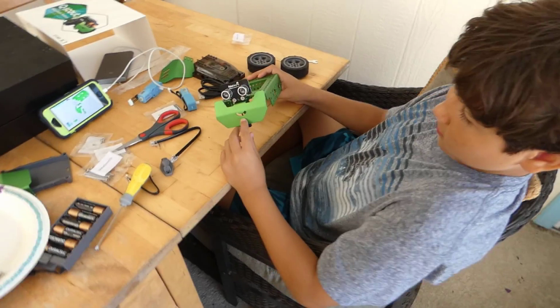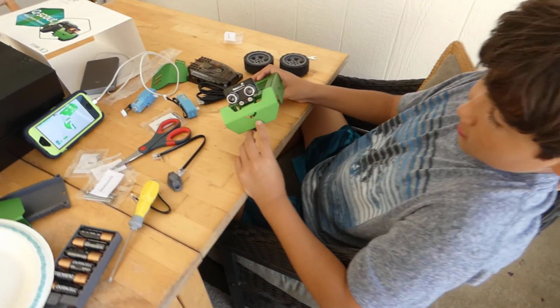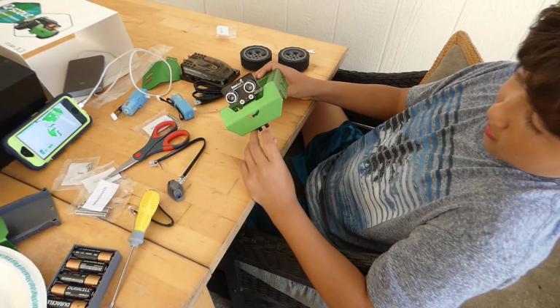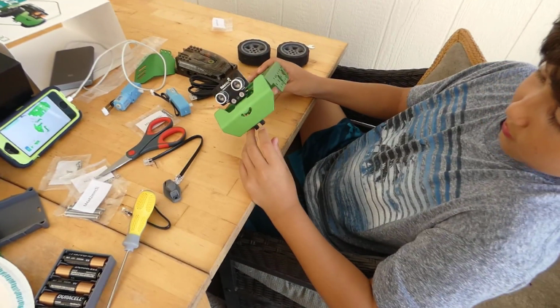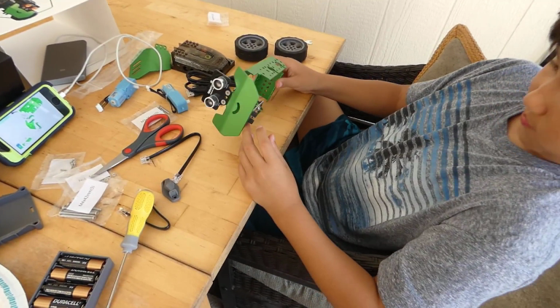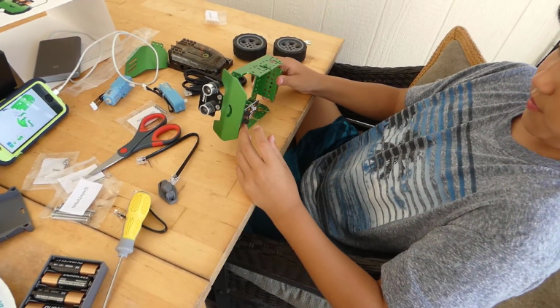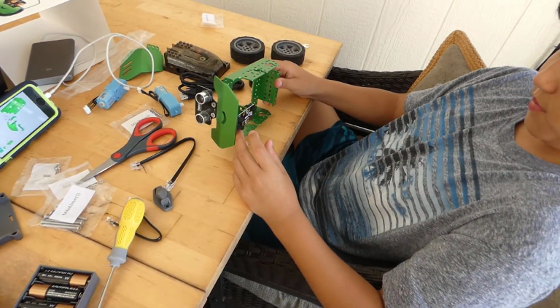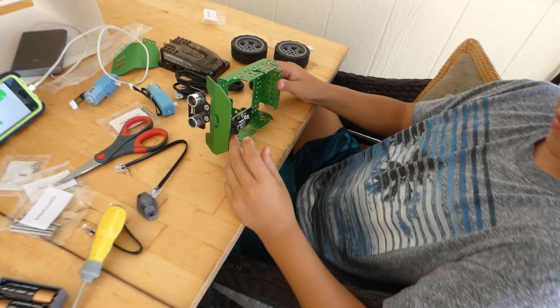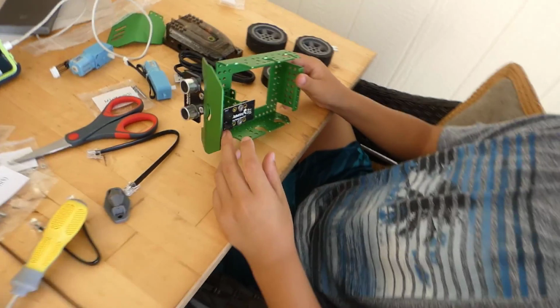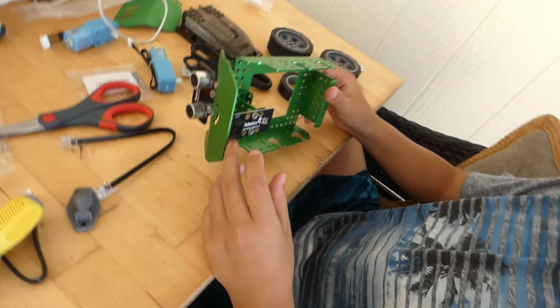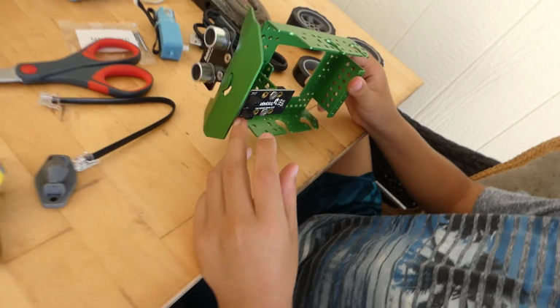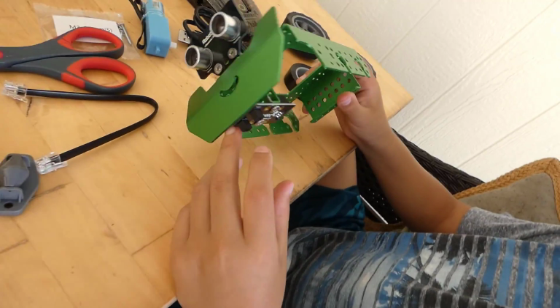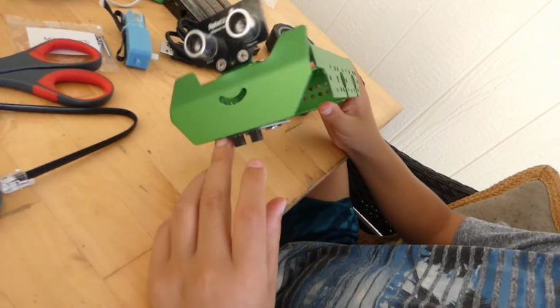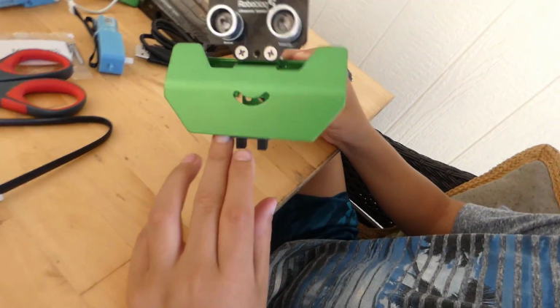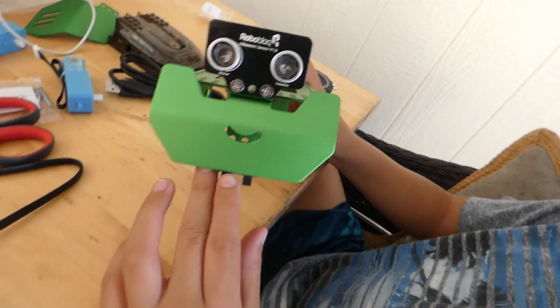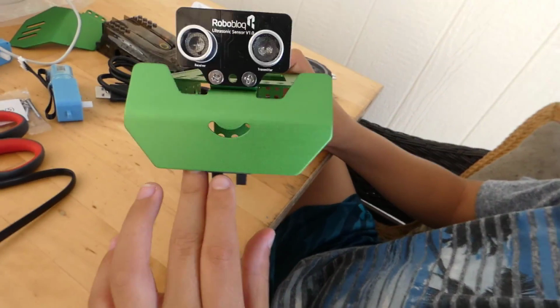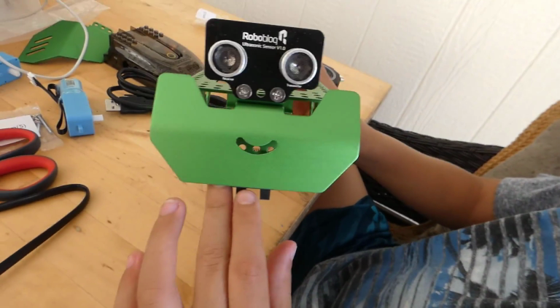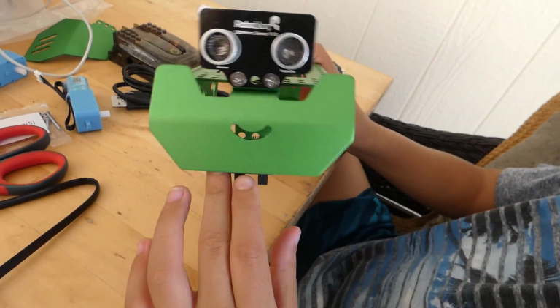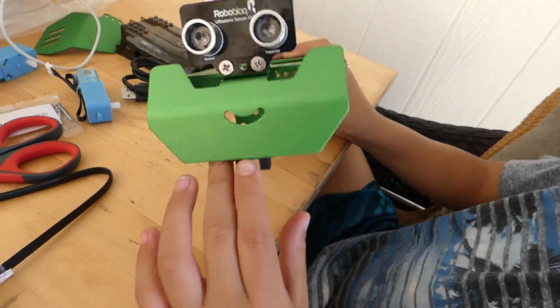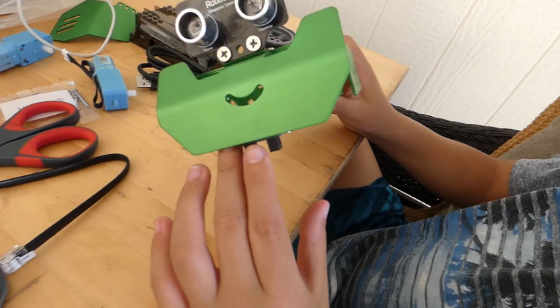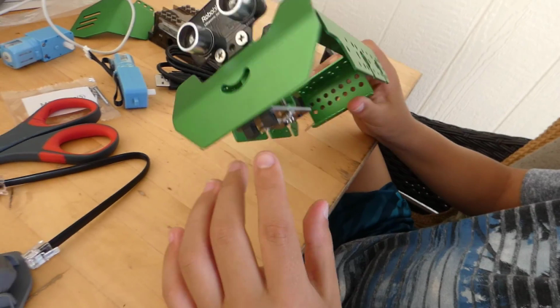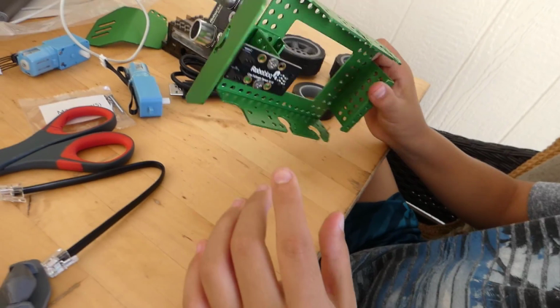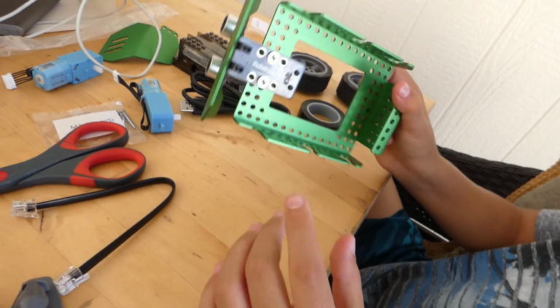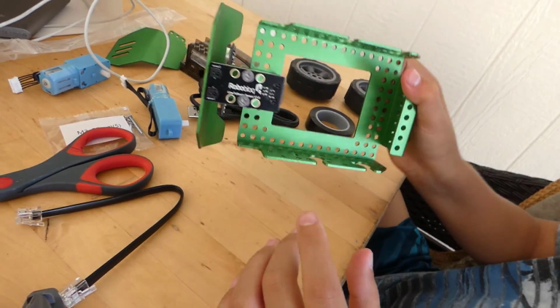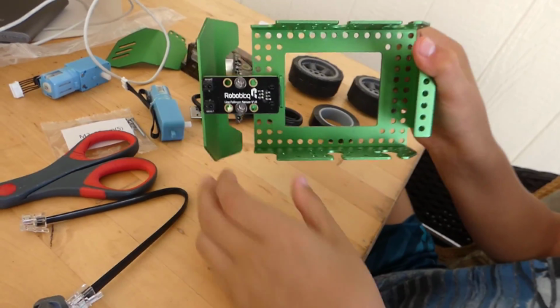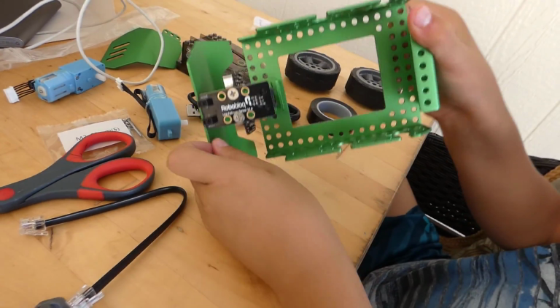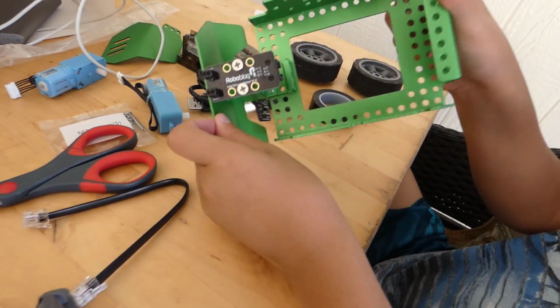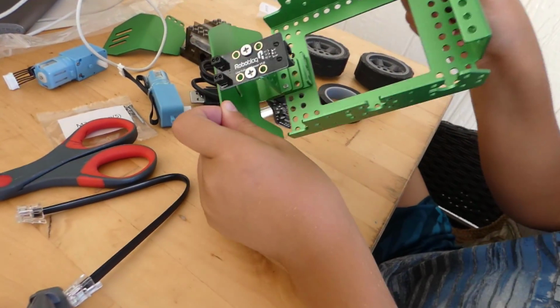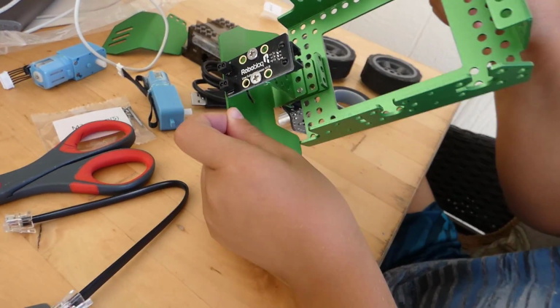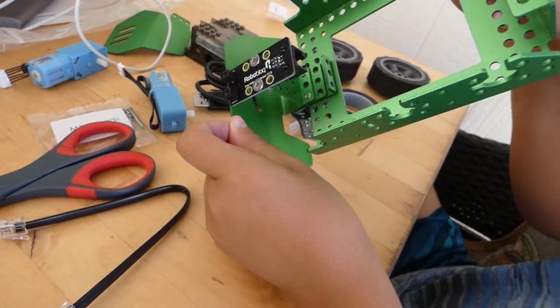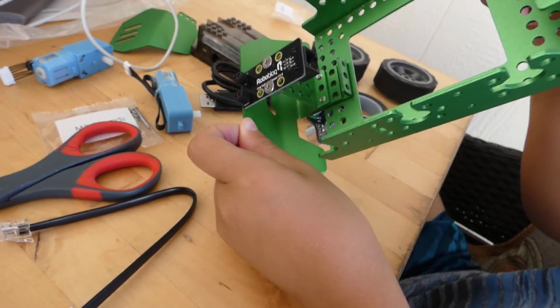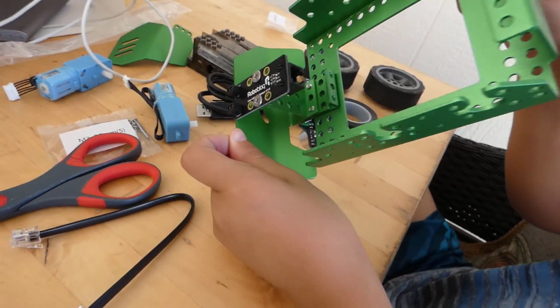The build's still in progress and Oliver has the eyeballs and the first board attached to it — the ultrasonic sensor with the board on it.